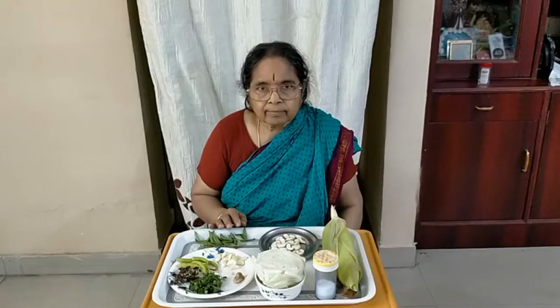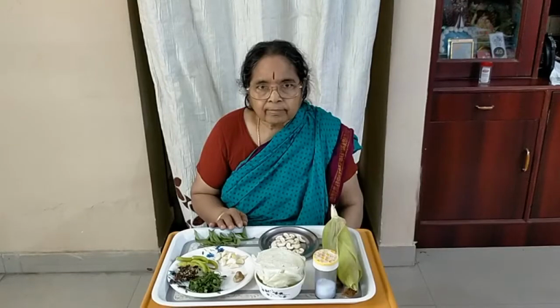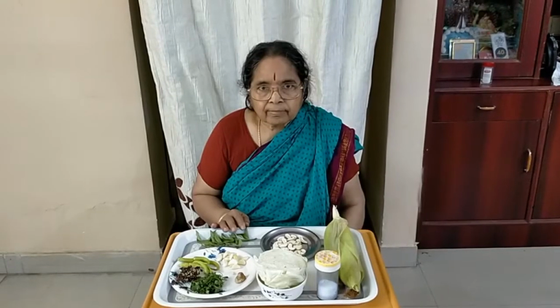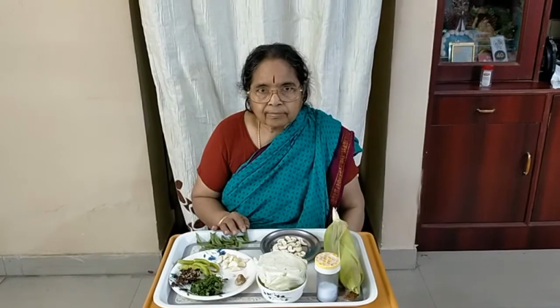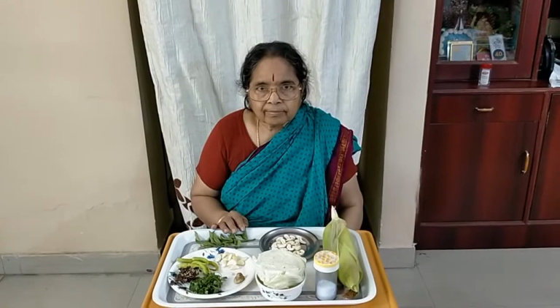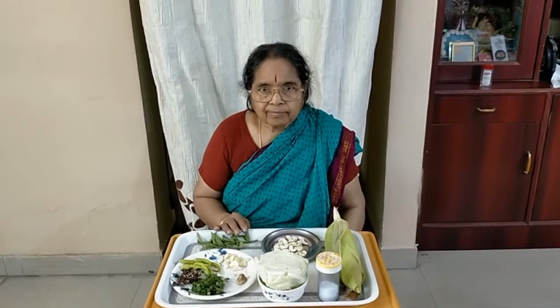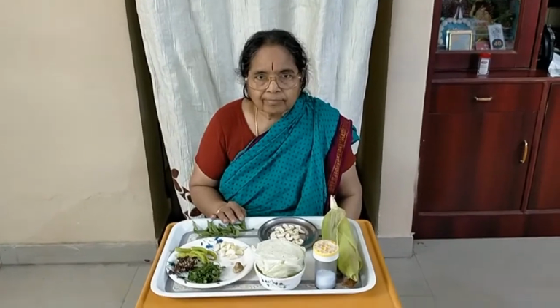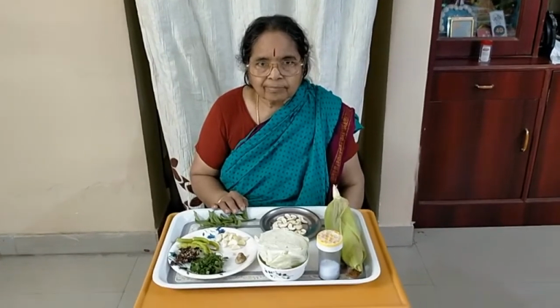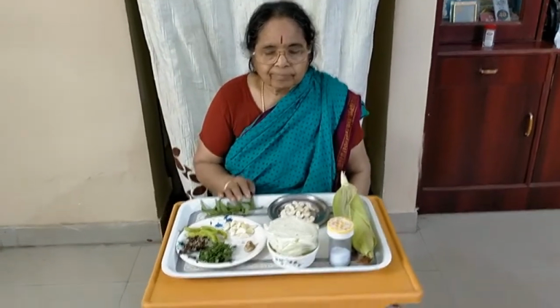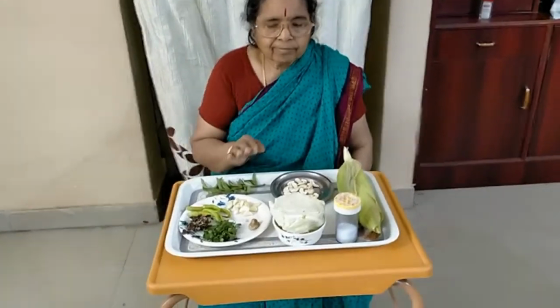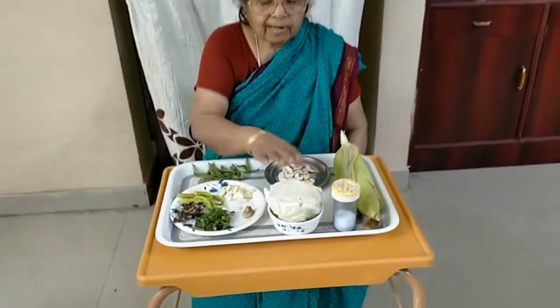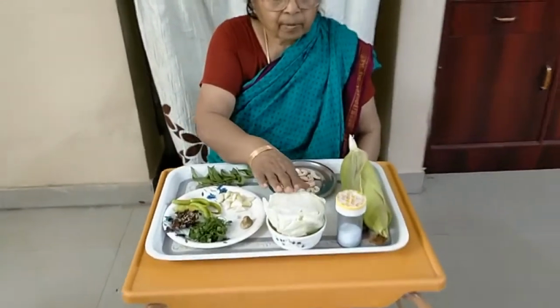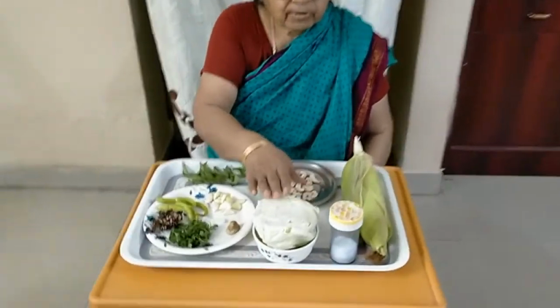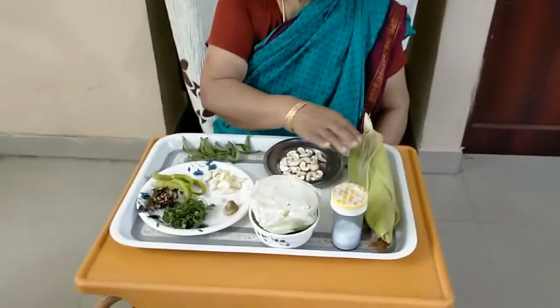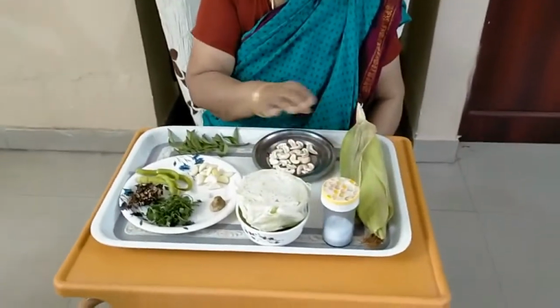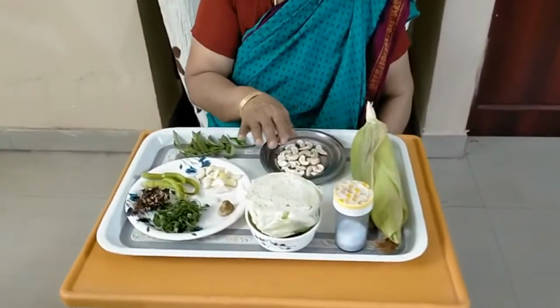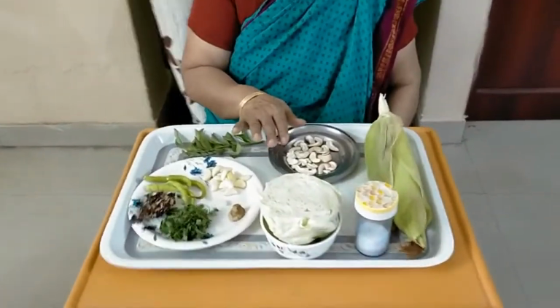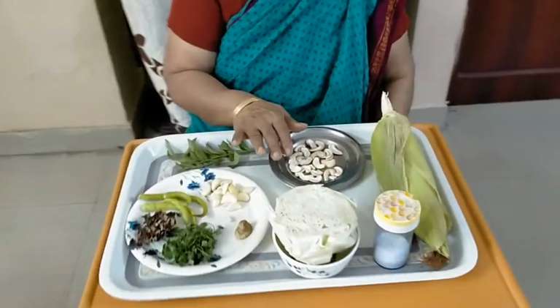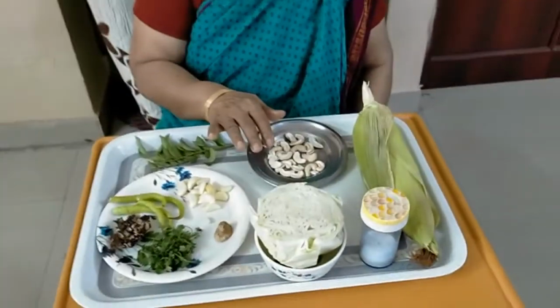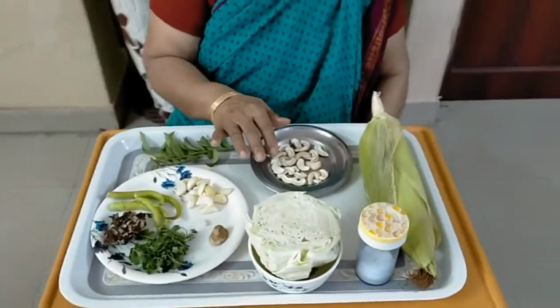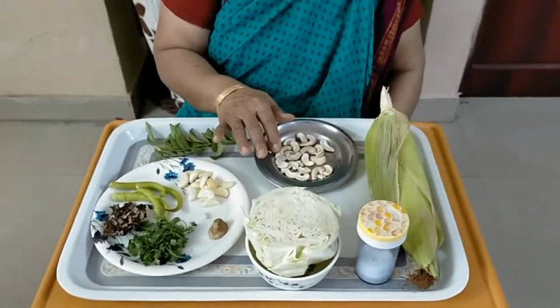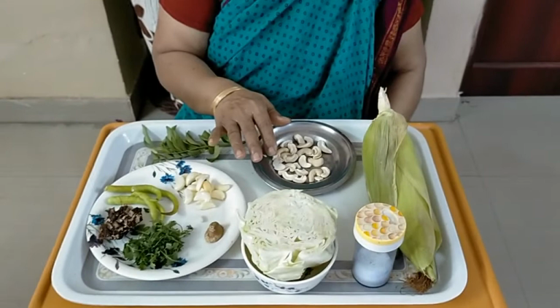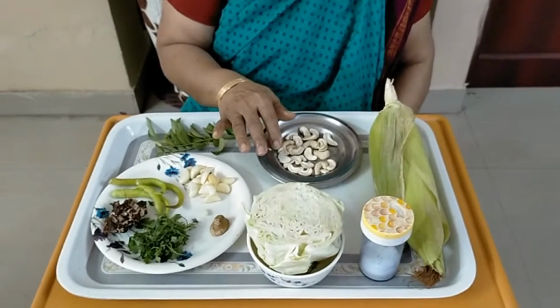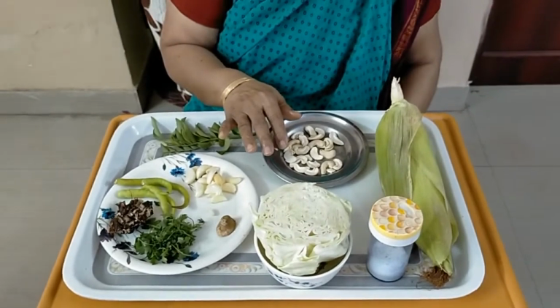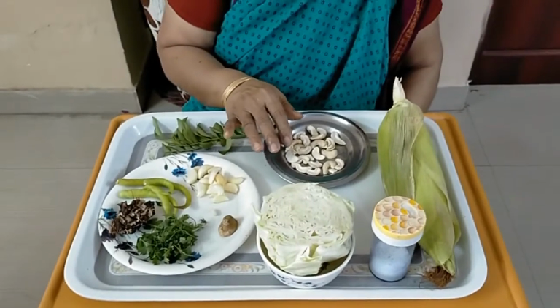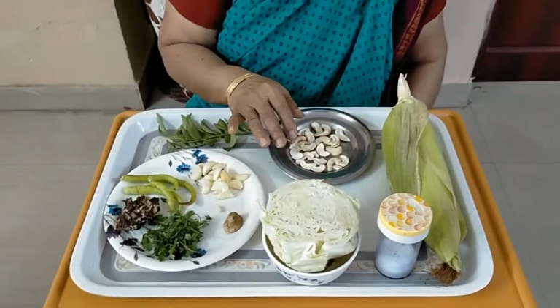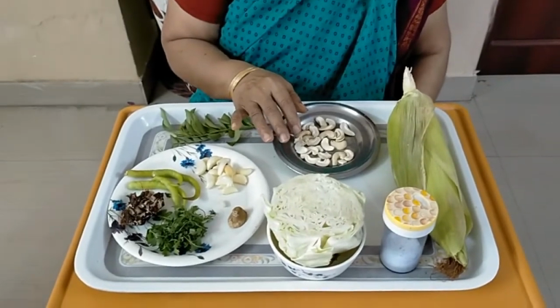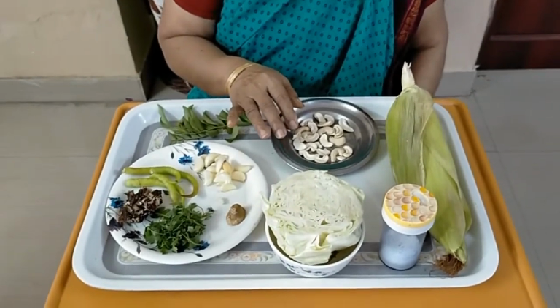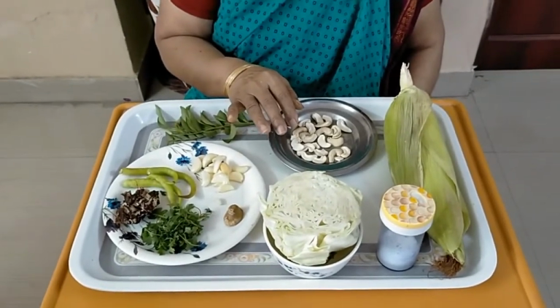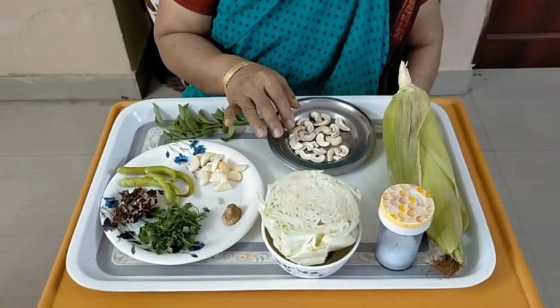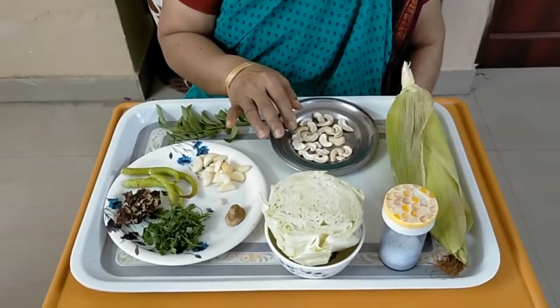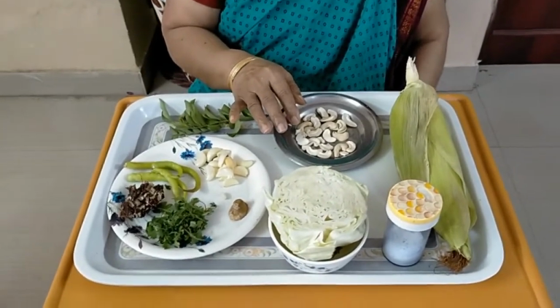What are you doing? Cabbage, Mokkha Janna Ginjala, Pachadi, Corn Seed, Chutney — Tasty Chutney.